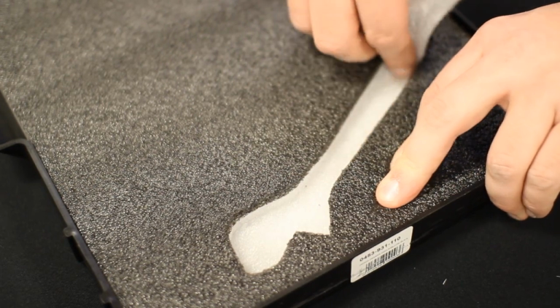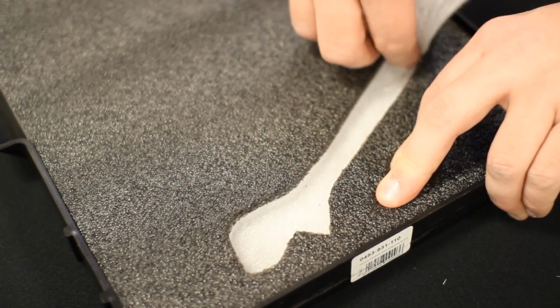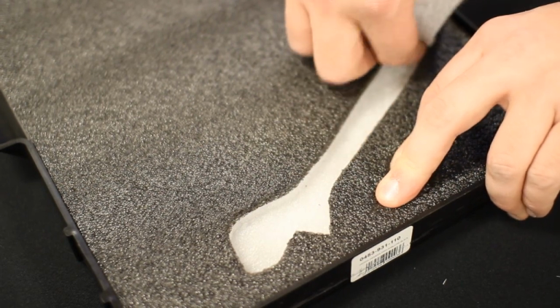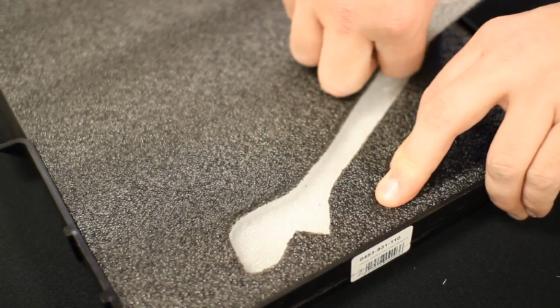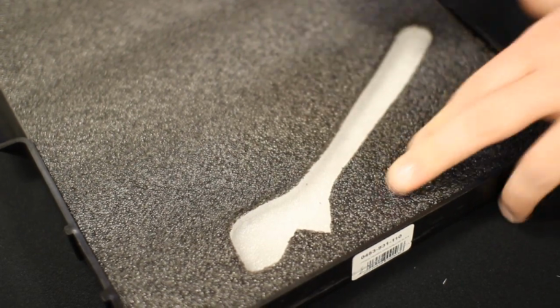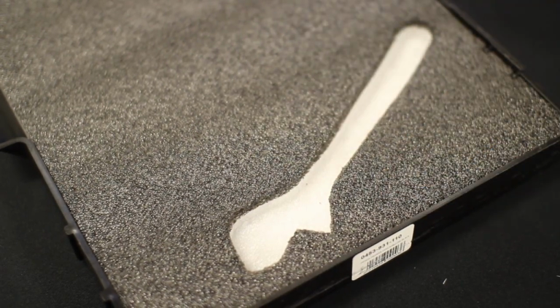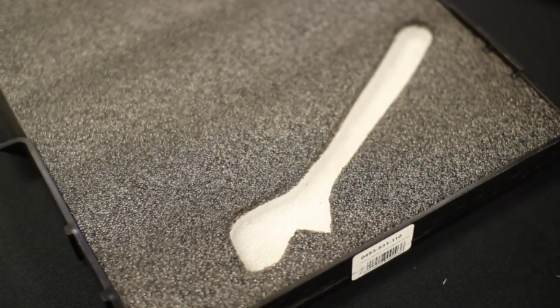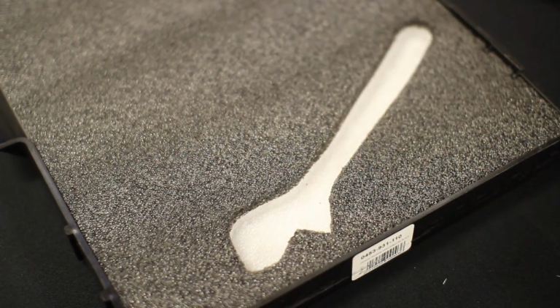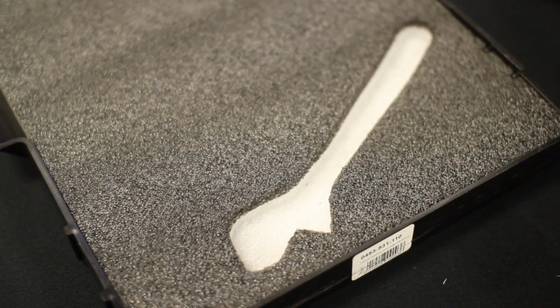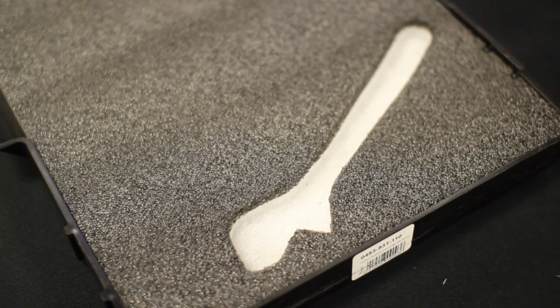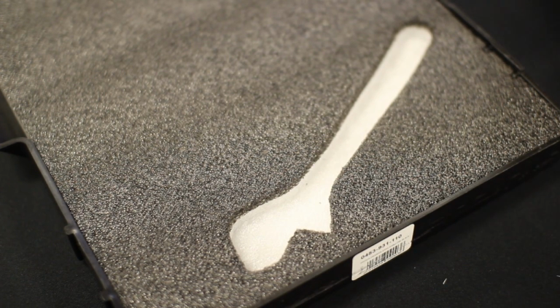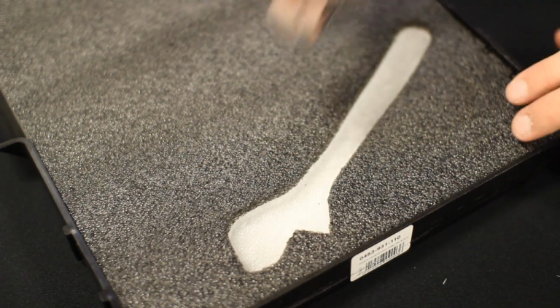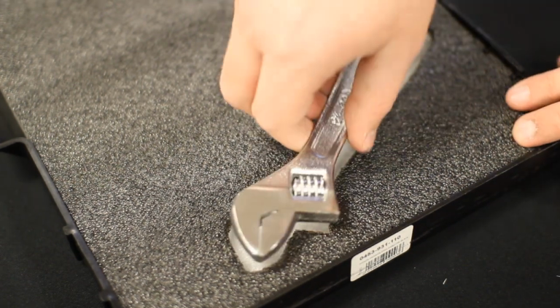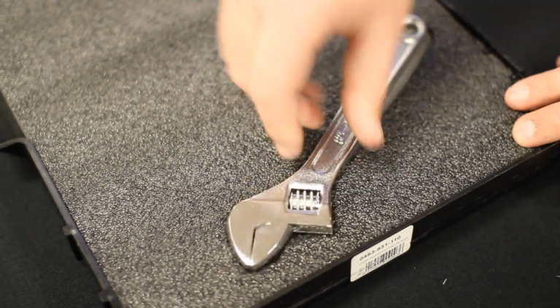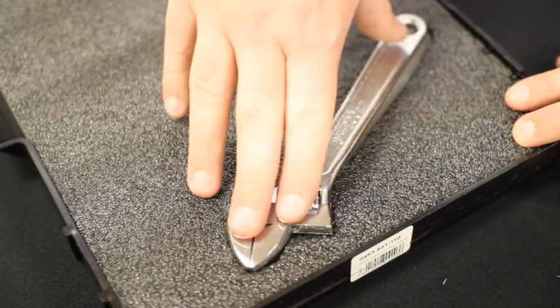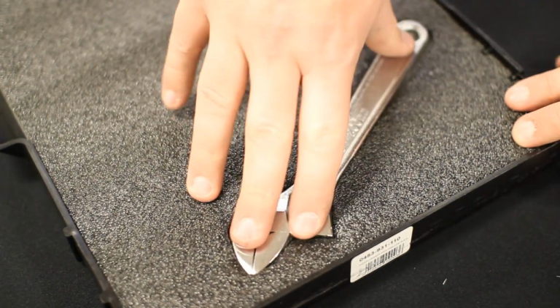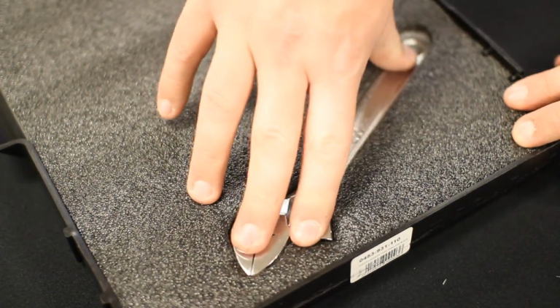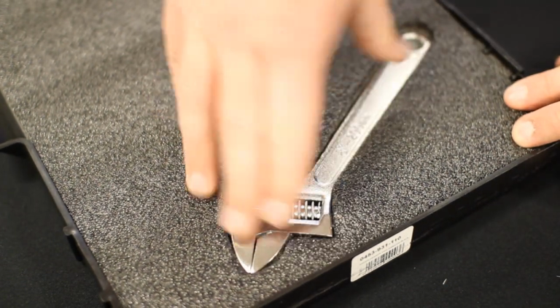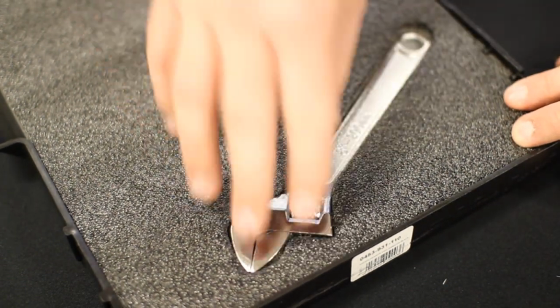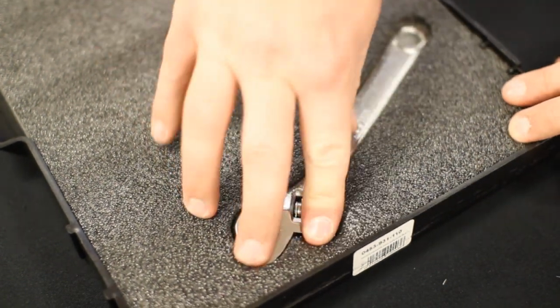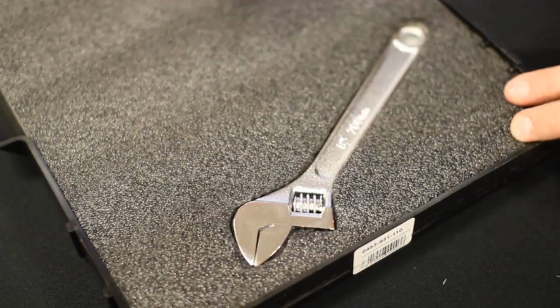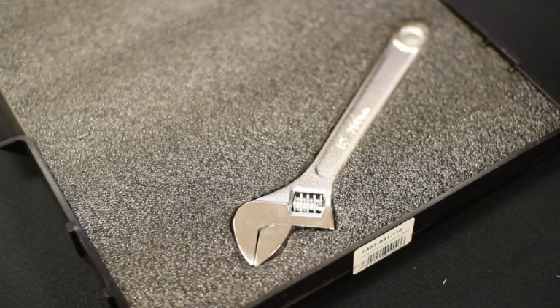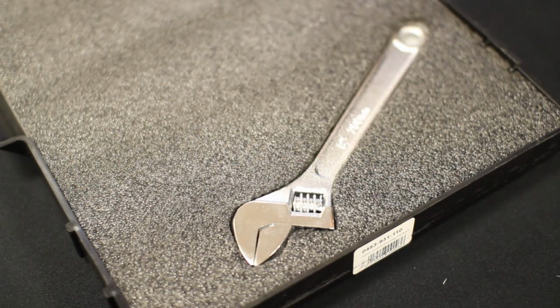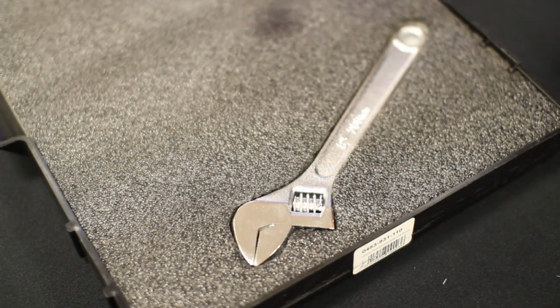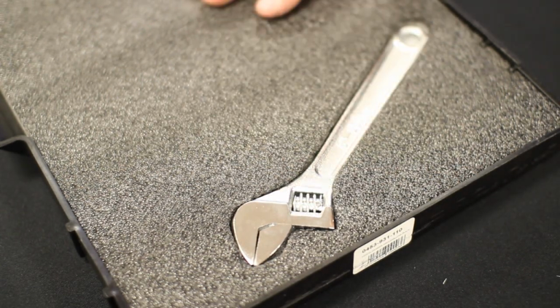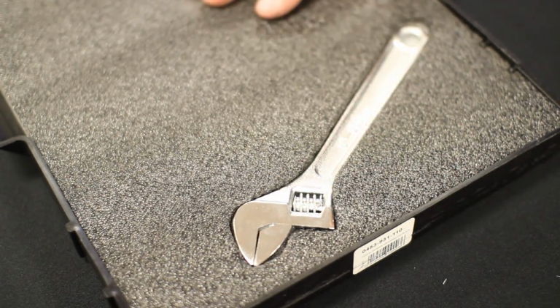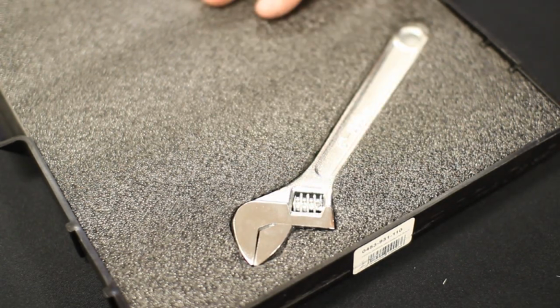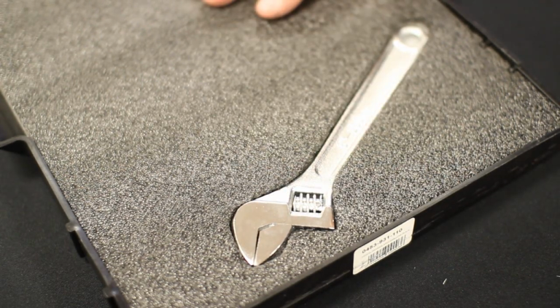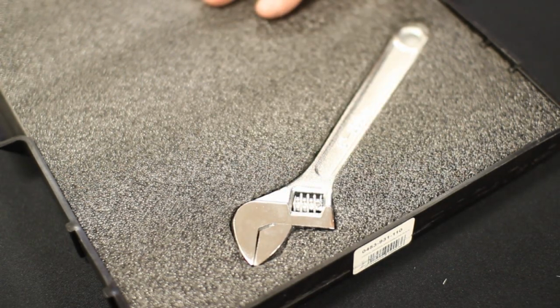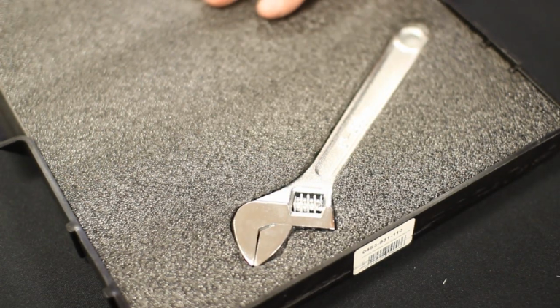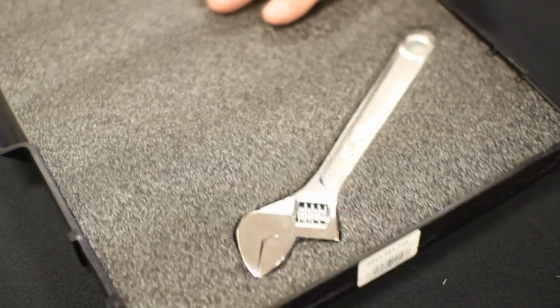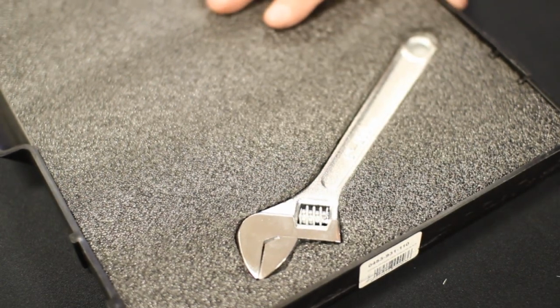You're going to want to follow the foam with your finger — that's going to ensure a nice, even peel. Then you put your wrench in there, and if it's a little tight you can always go back and shave off some areas.